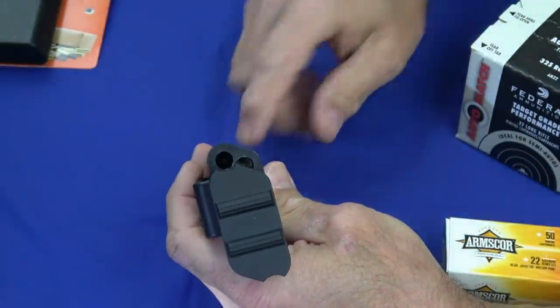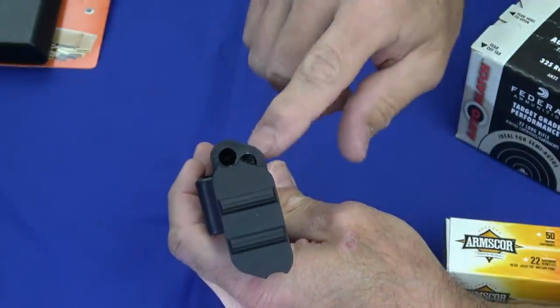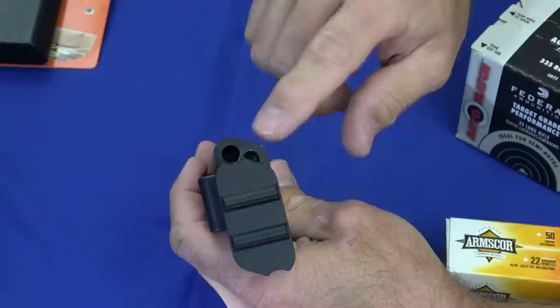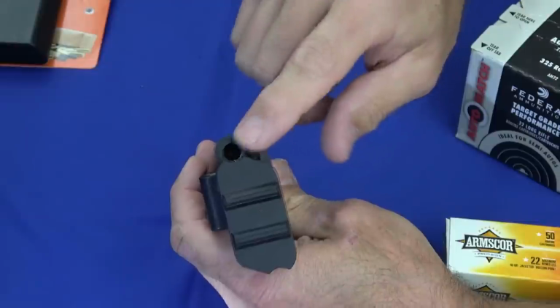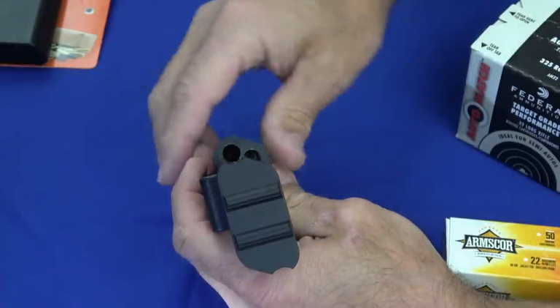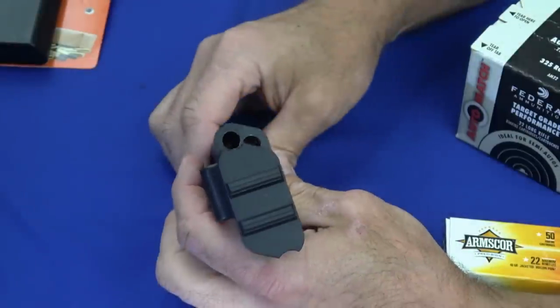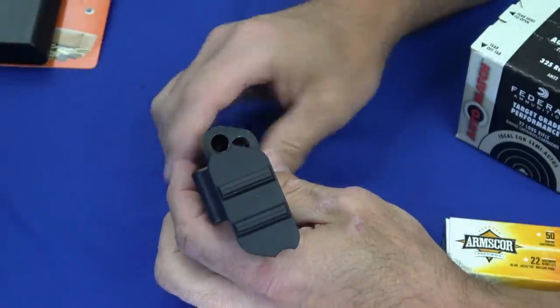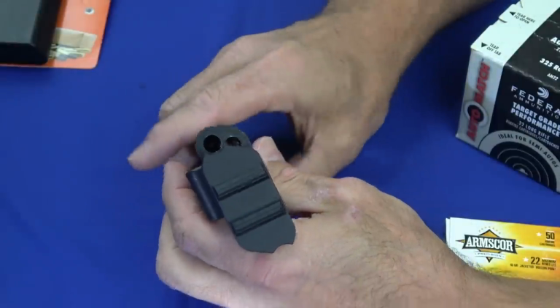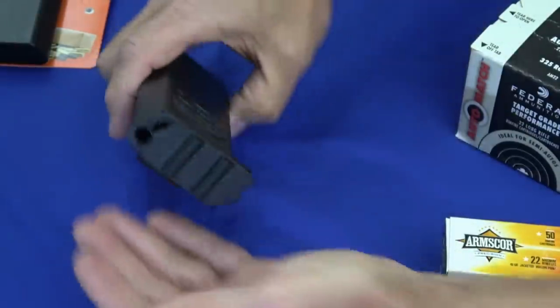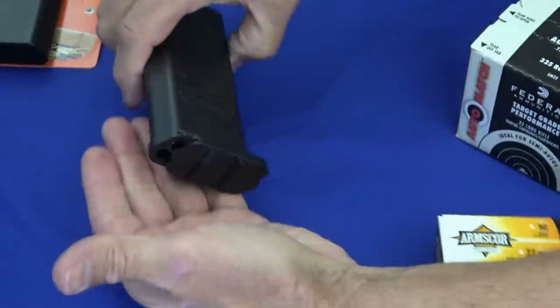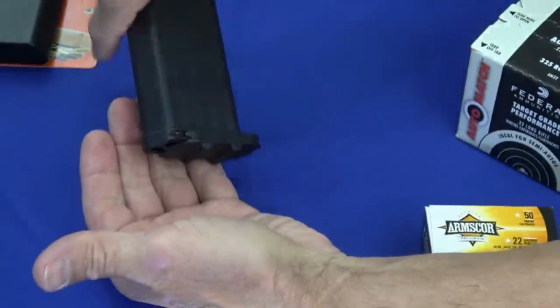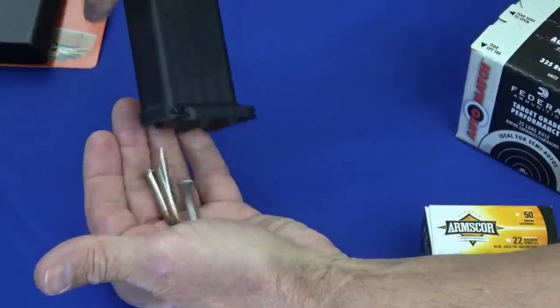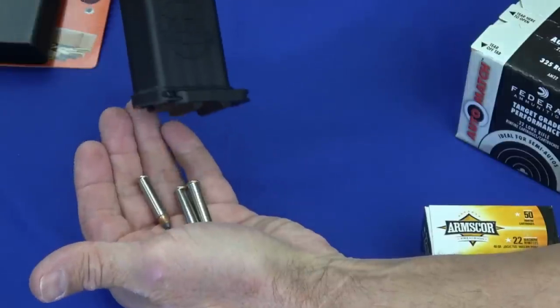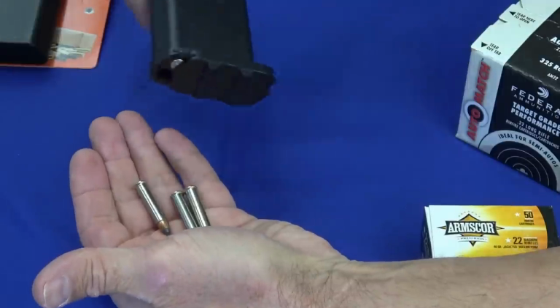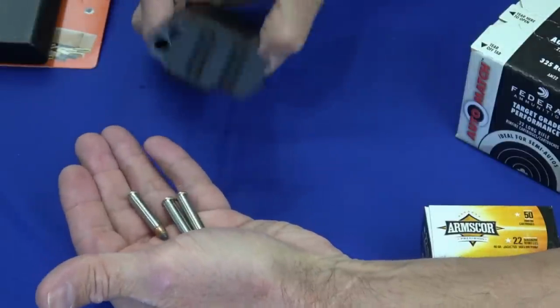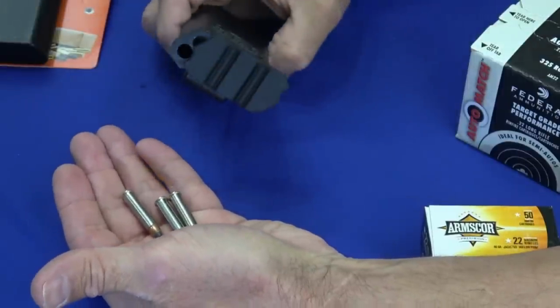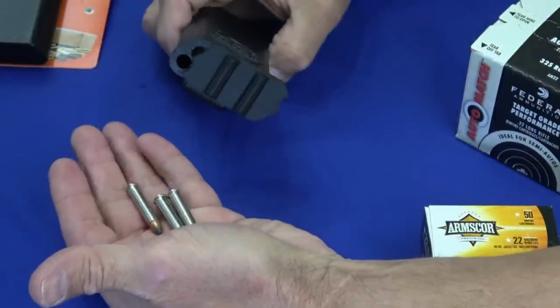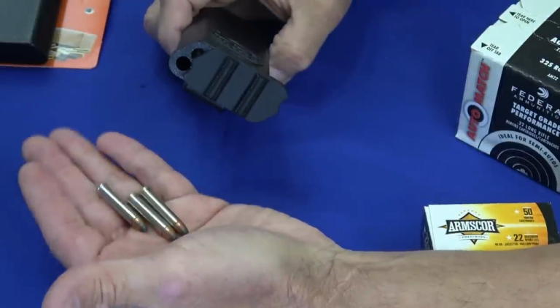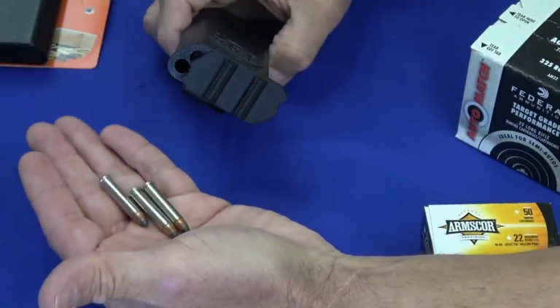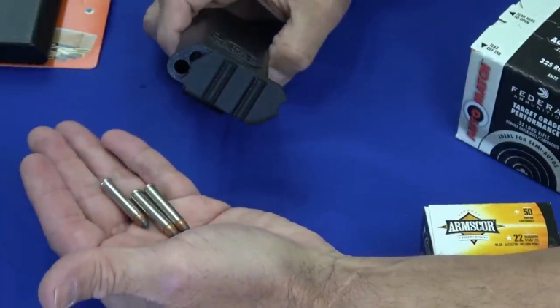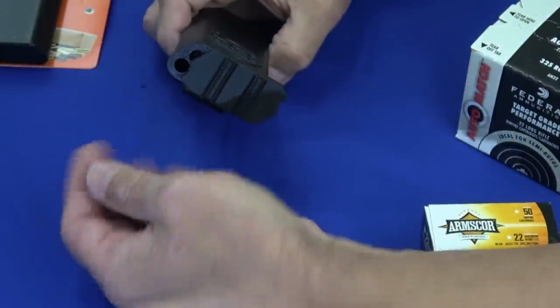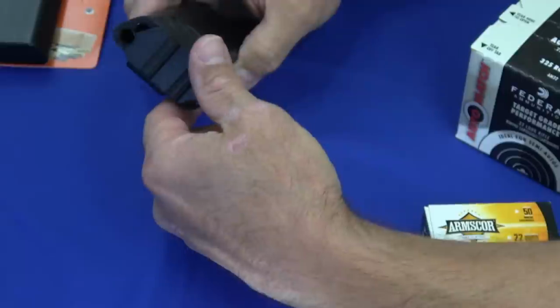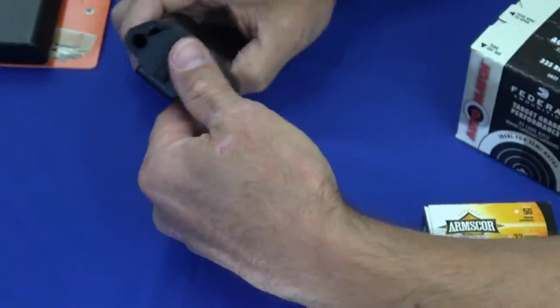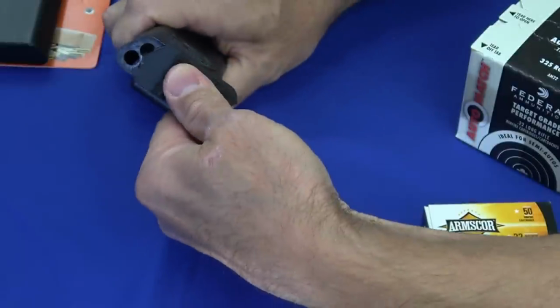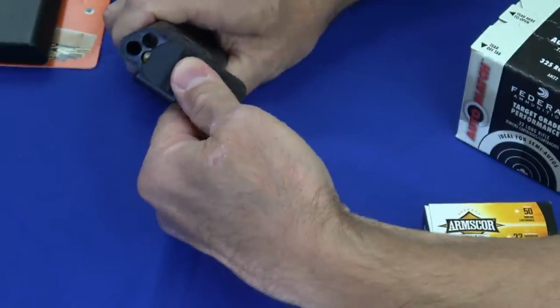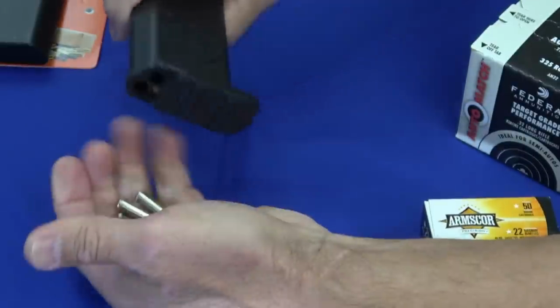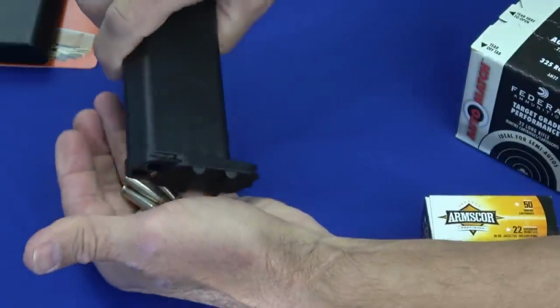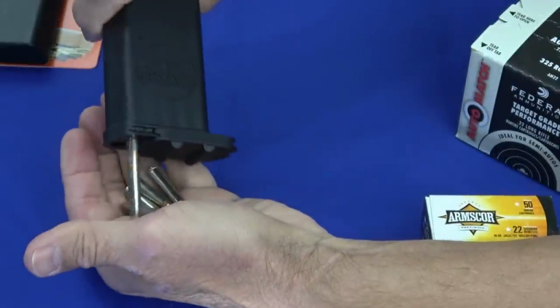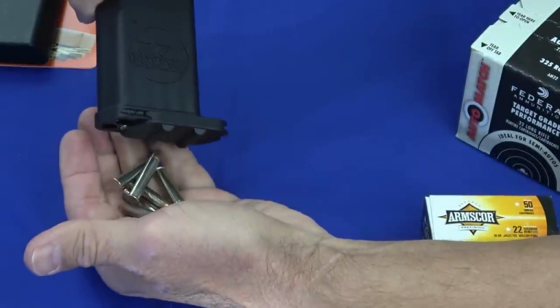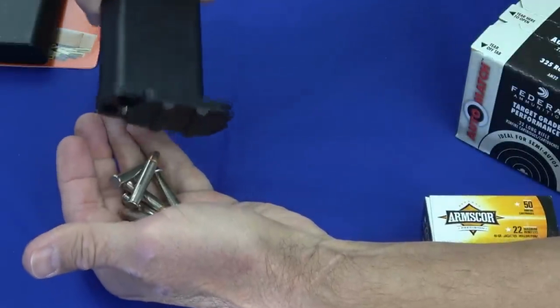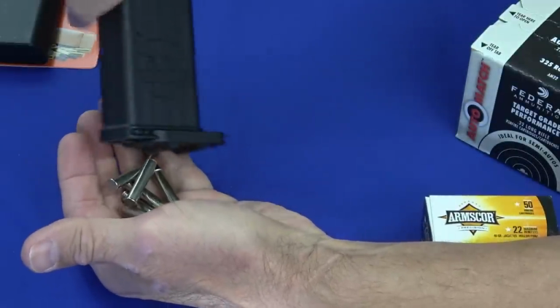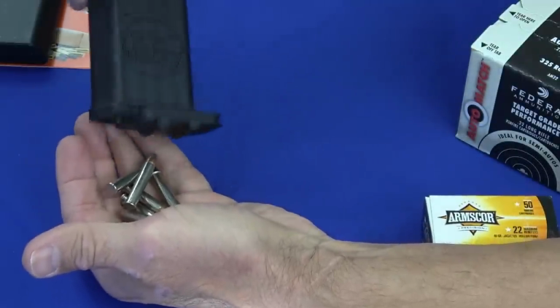Now in this case this hole has some 22 Magnums in it. So if I turn it down, there's three 22 Magnums and they came out bullet first. Well I can put them in there either way — I can put it whichever way I want. Those are coming out rim first.